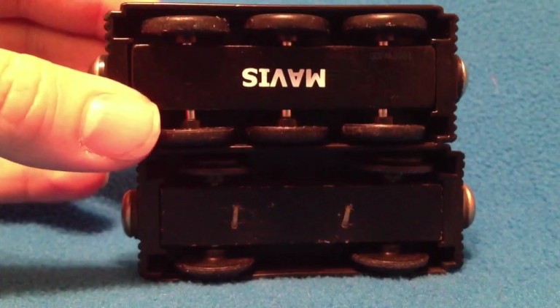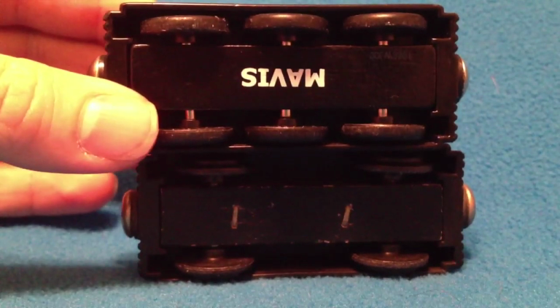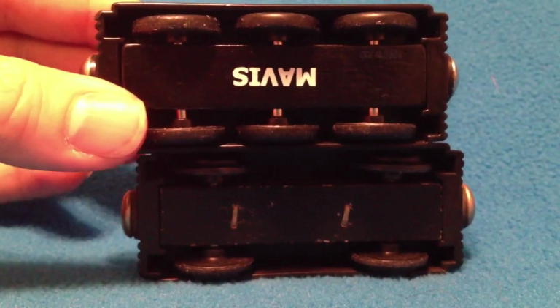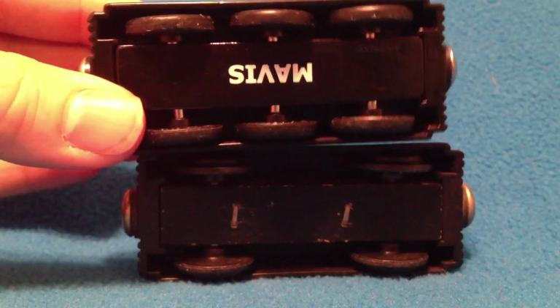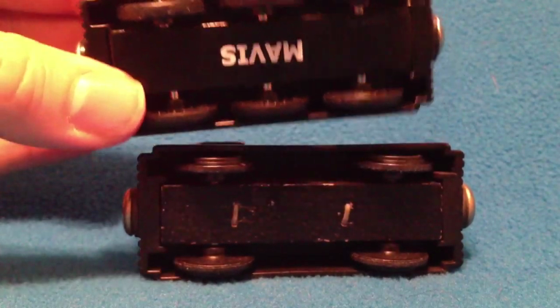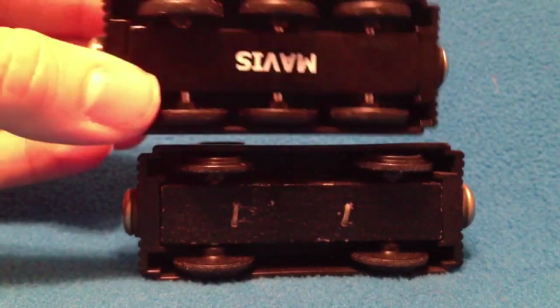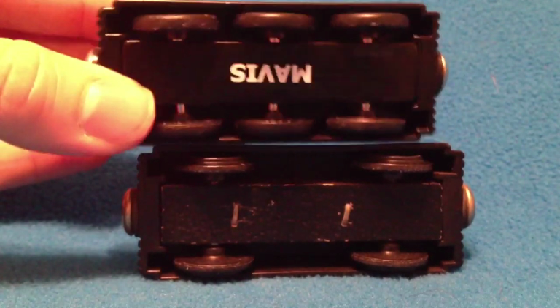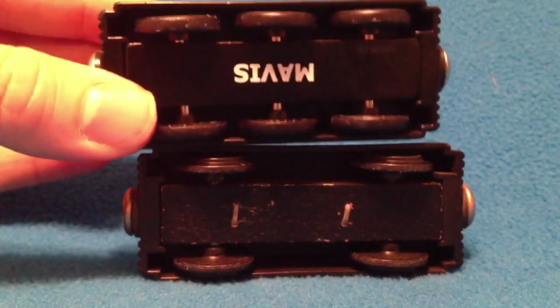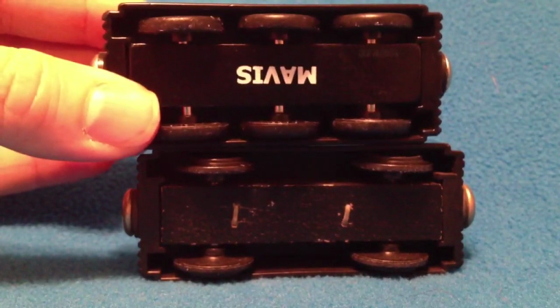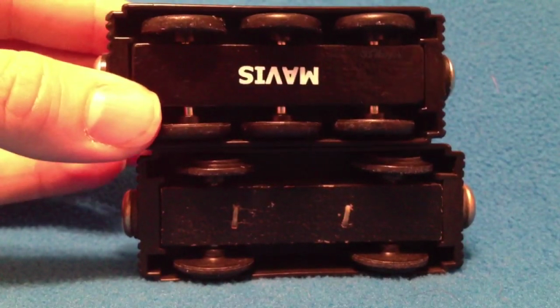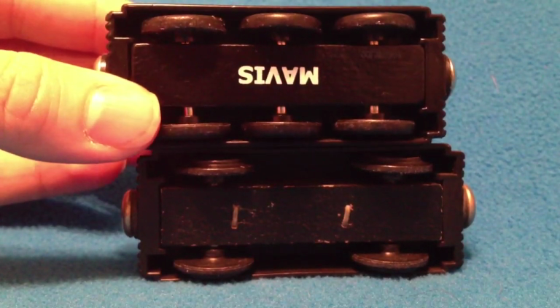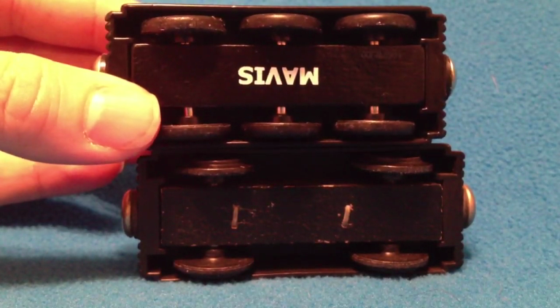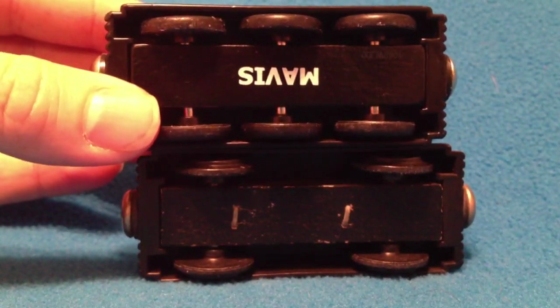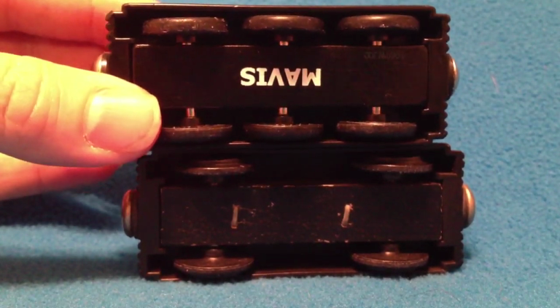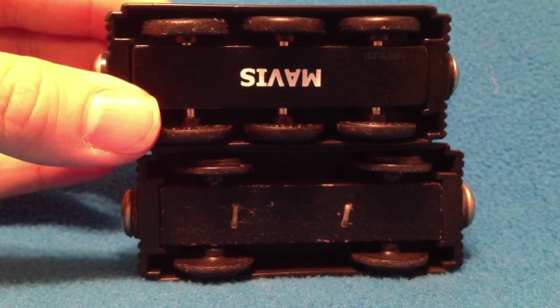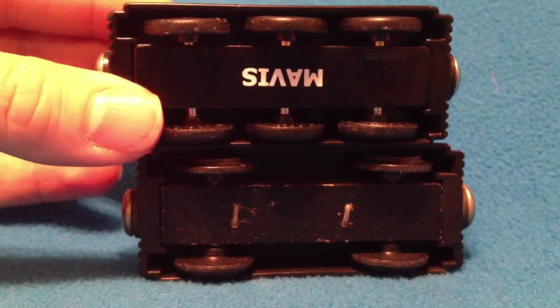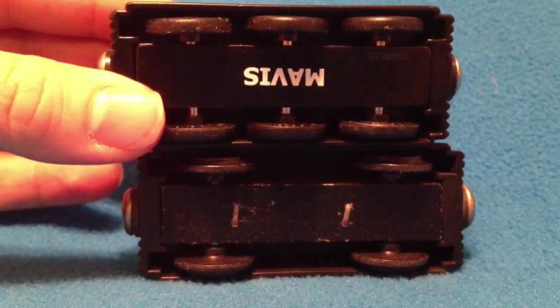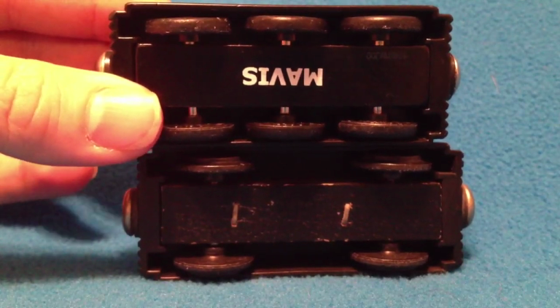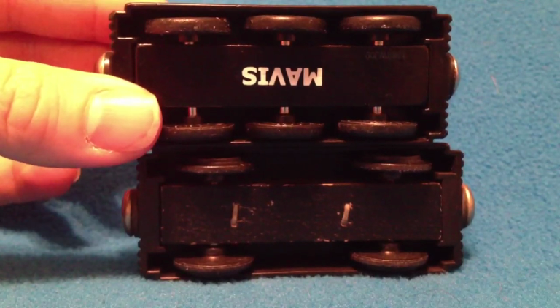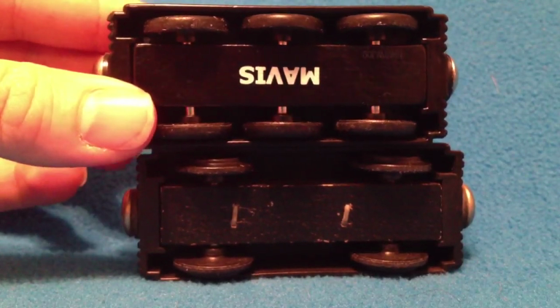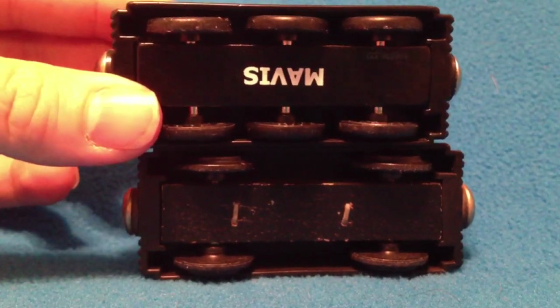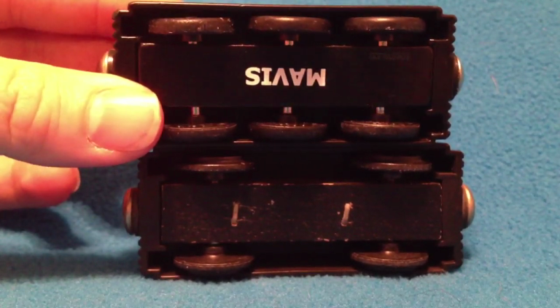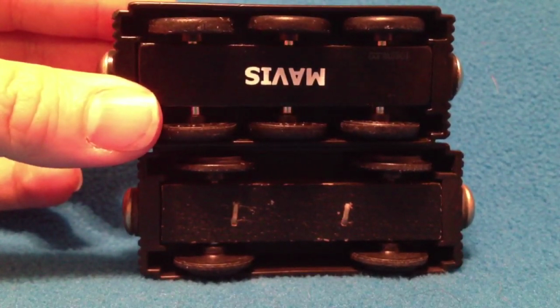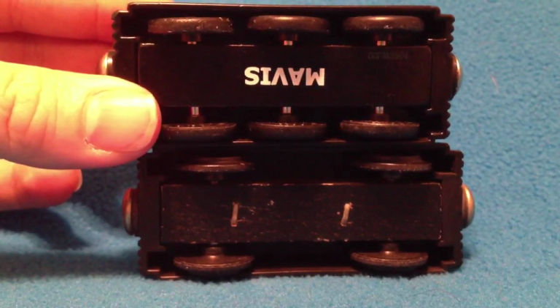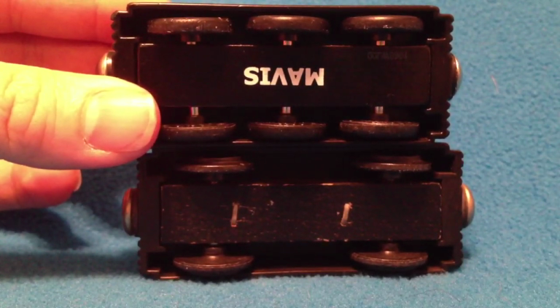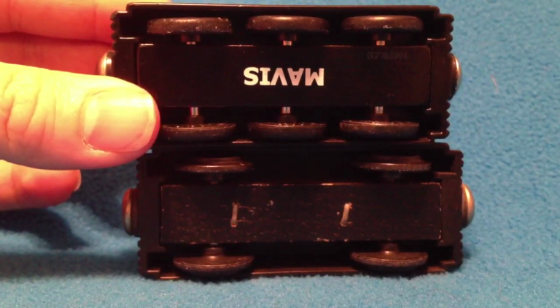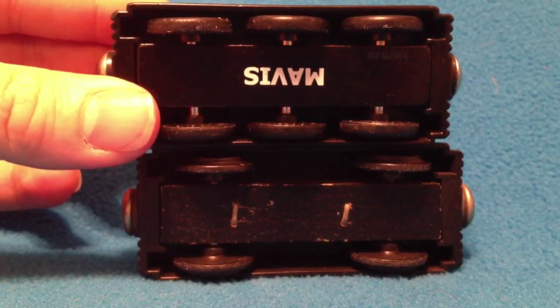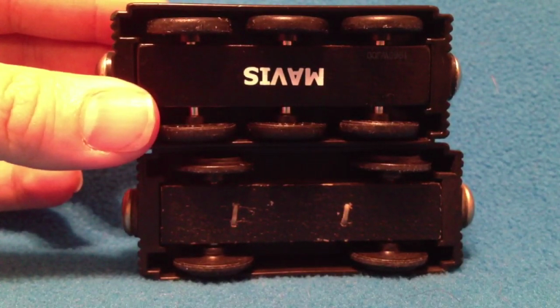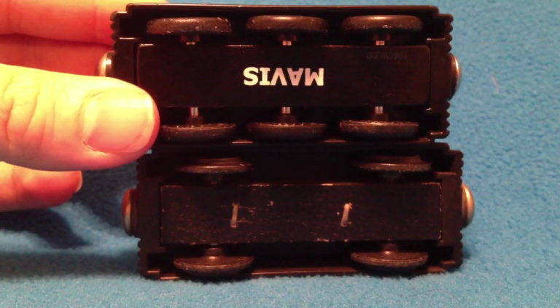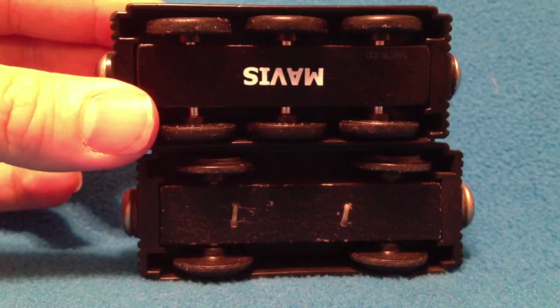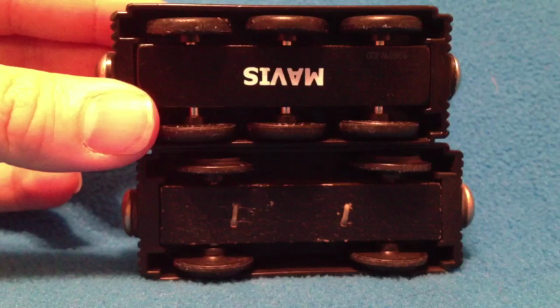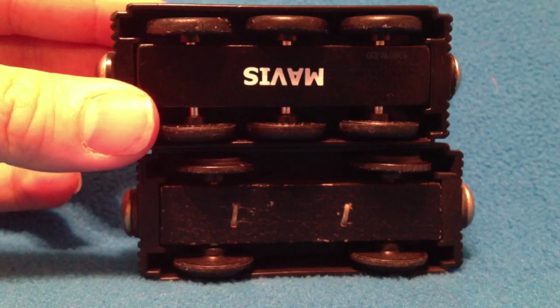You've got the six-wheel Mavis on top and the four-wheel Mavis on the bottom. And you can see when people say thin wheels, you can see what they're talking about. The bottom wheels are a little bit more thin.